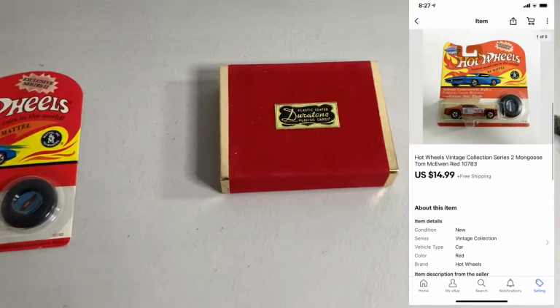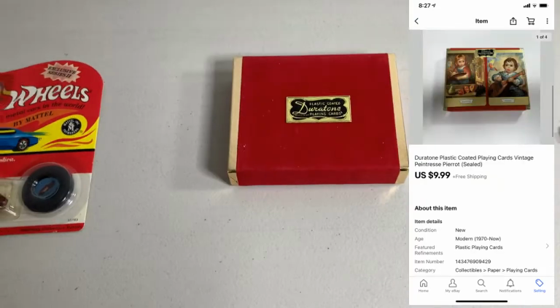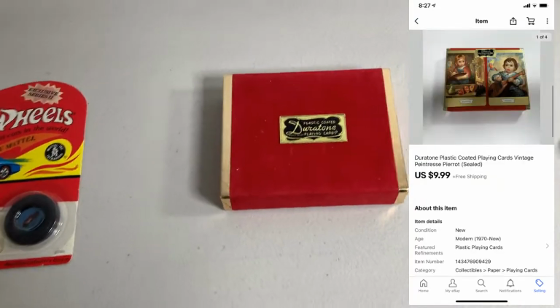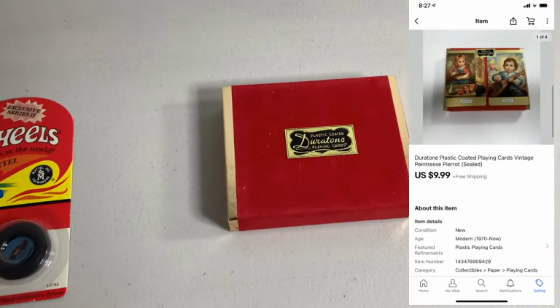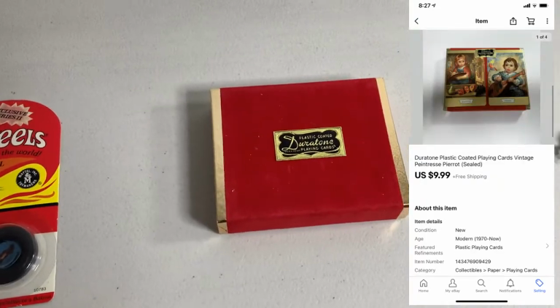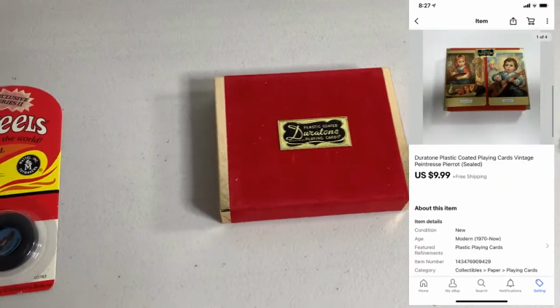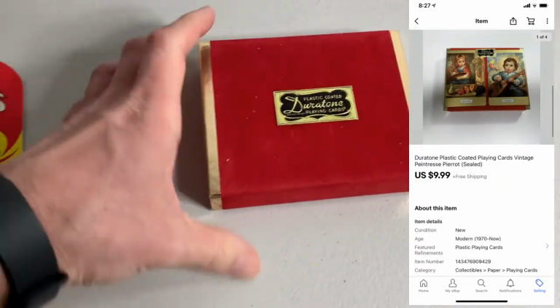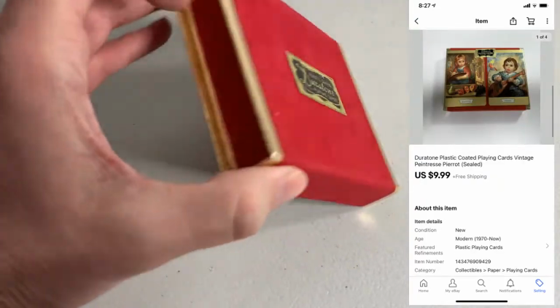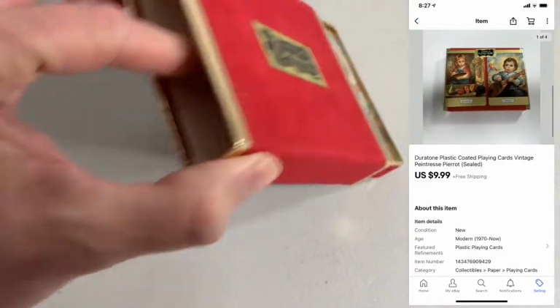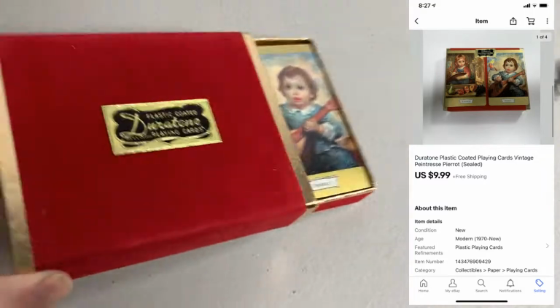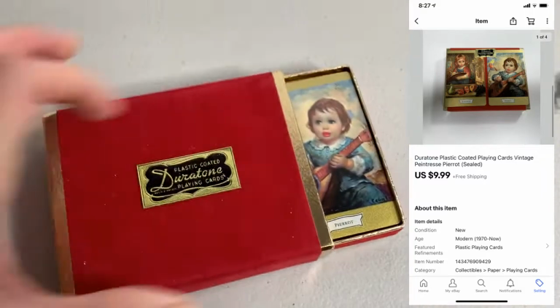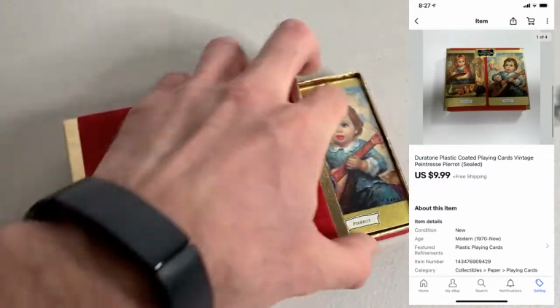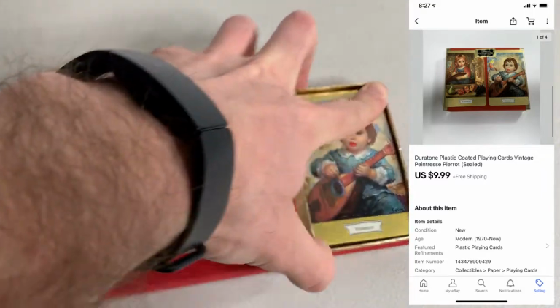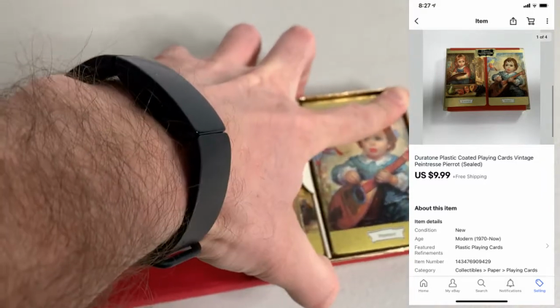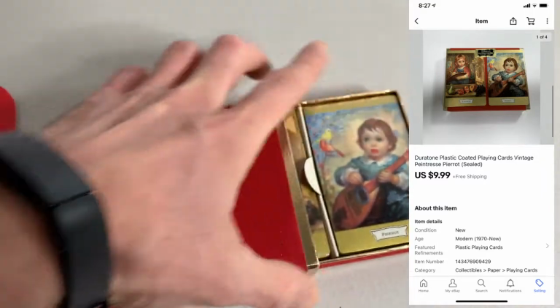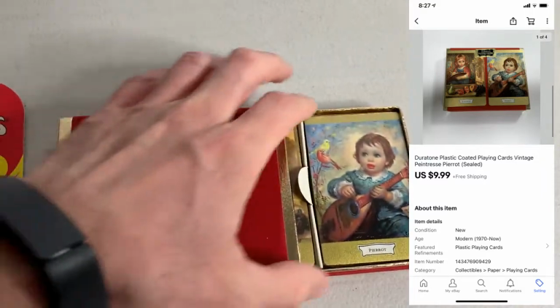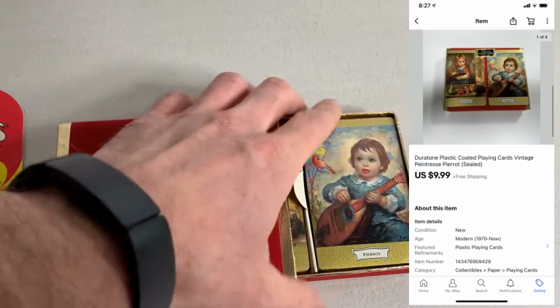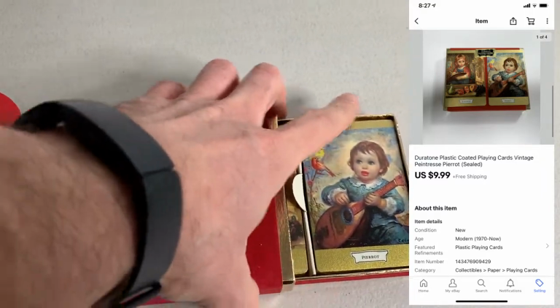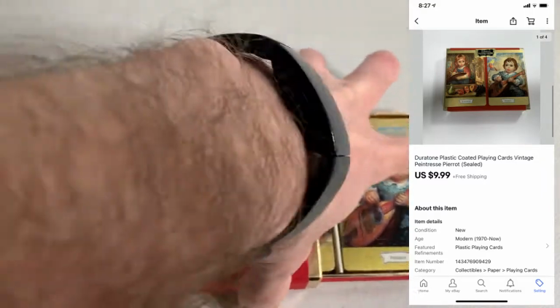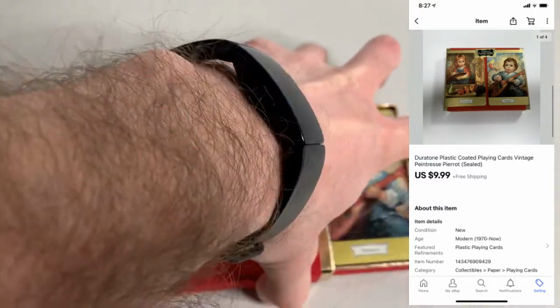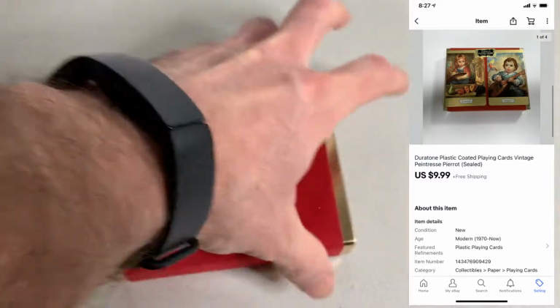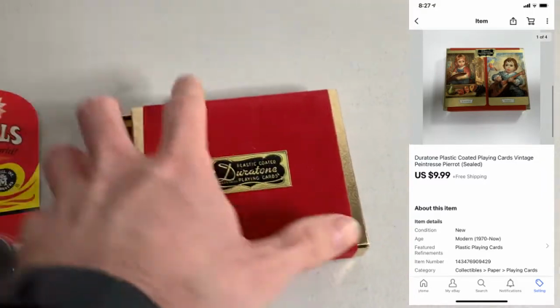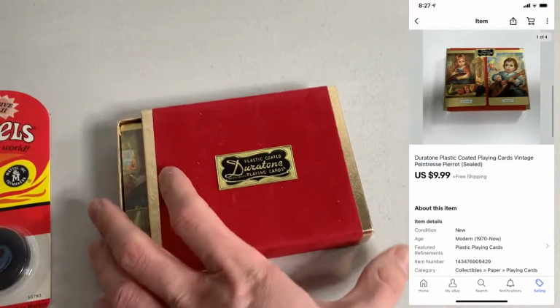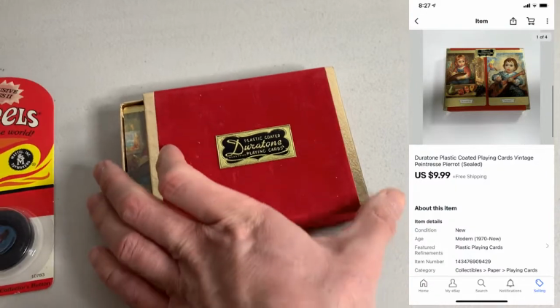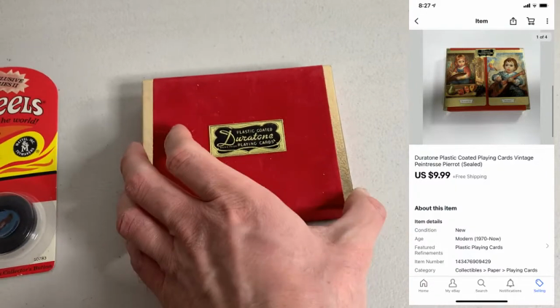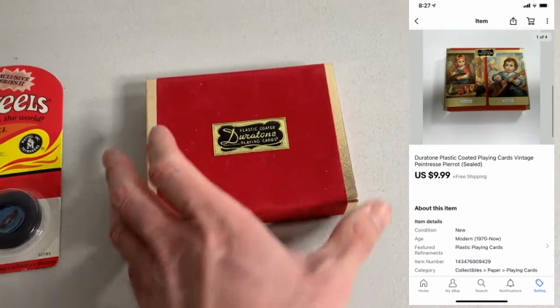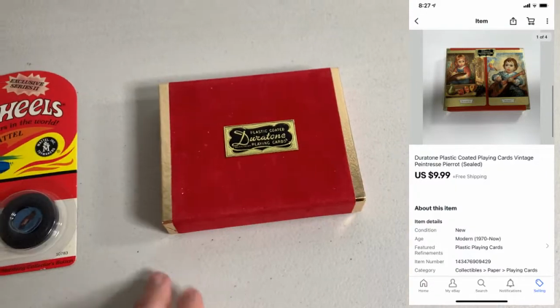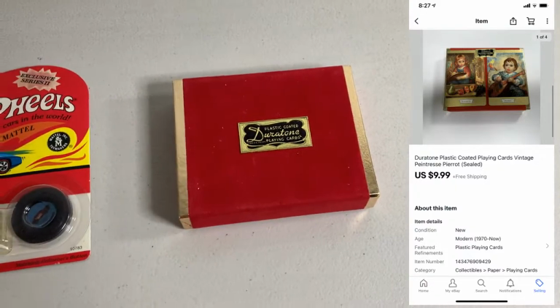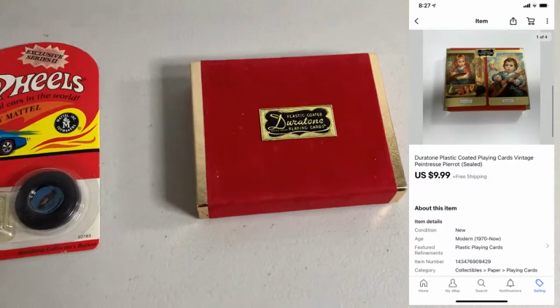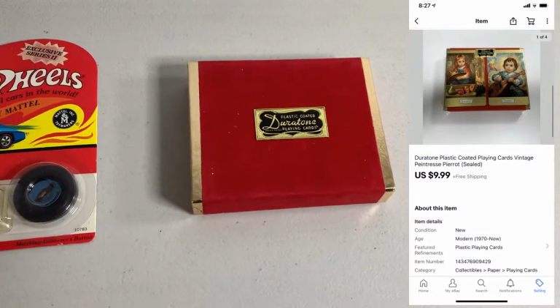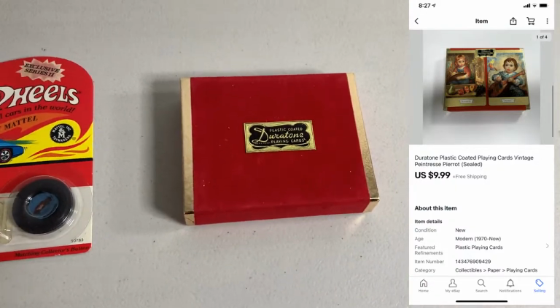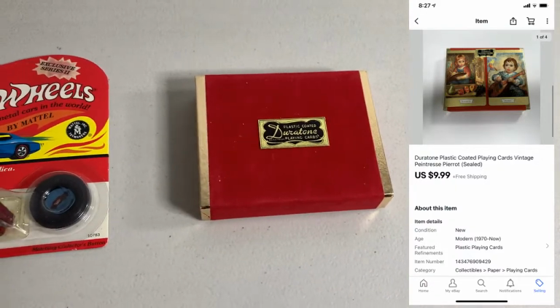Next up, sold some of these playing cards. These are sealed, like vintage. I had another set of these that sold really quick and then this set took forever to sell, but I paid $0.66 for it and it sold for $9.99.